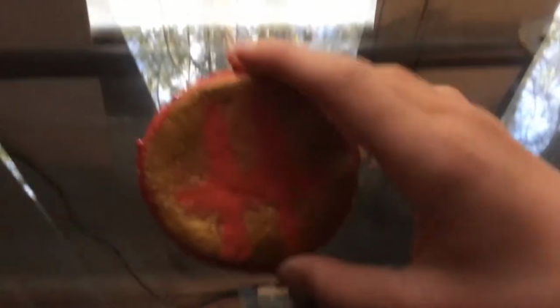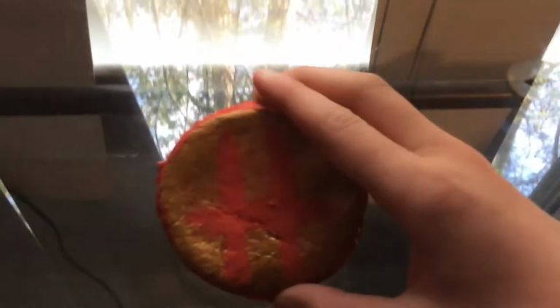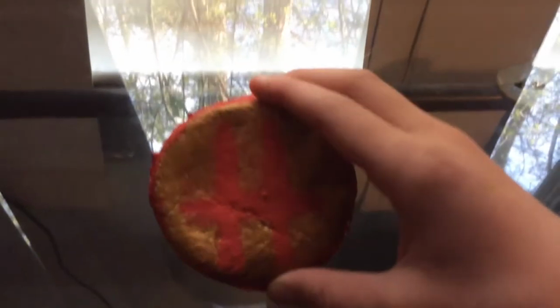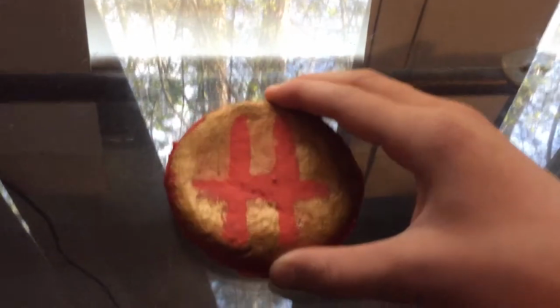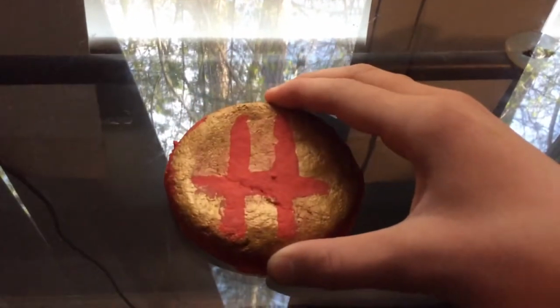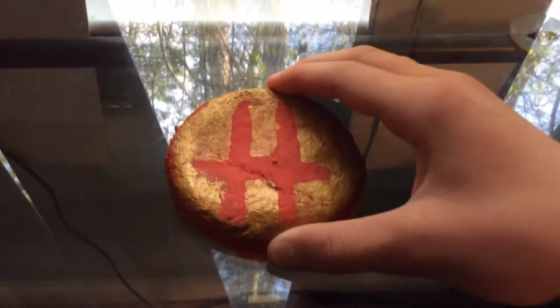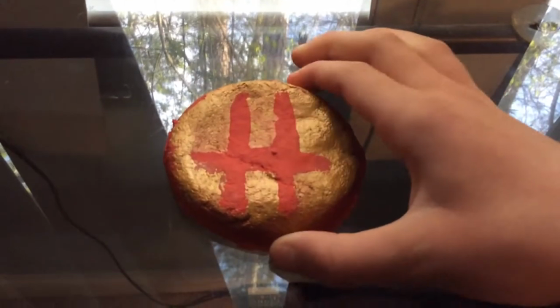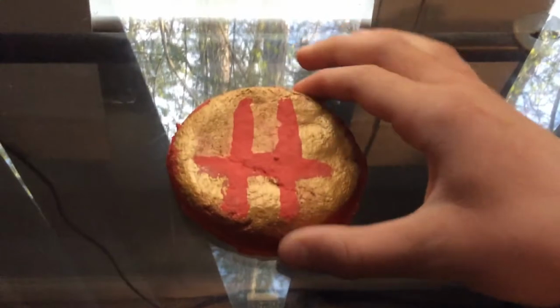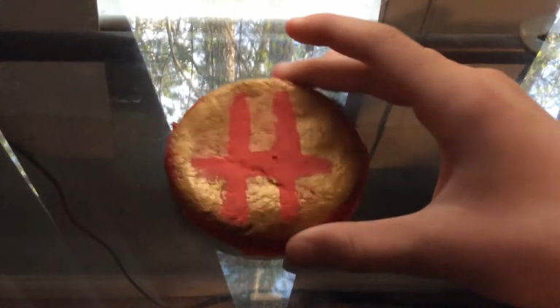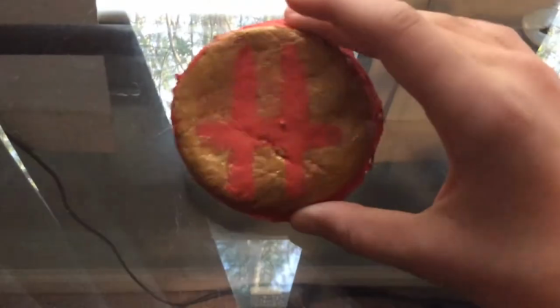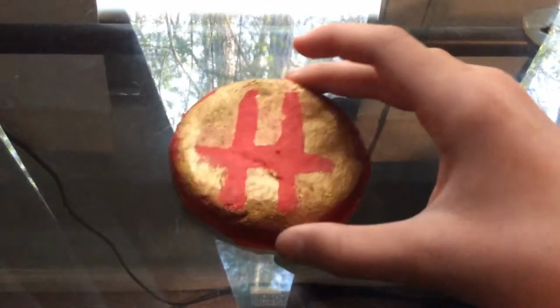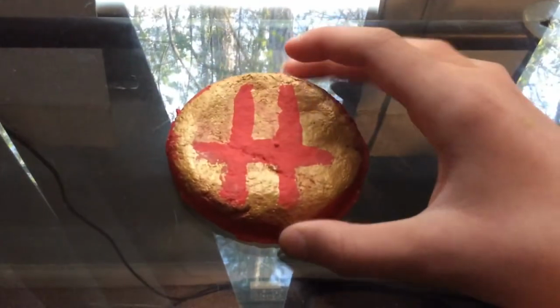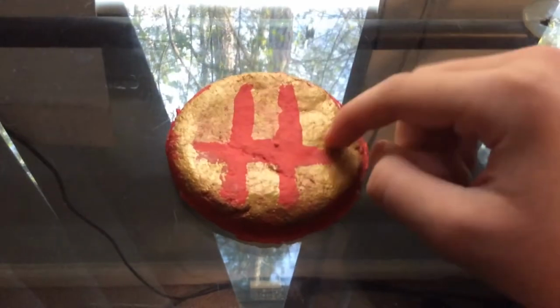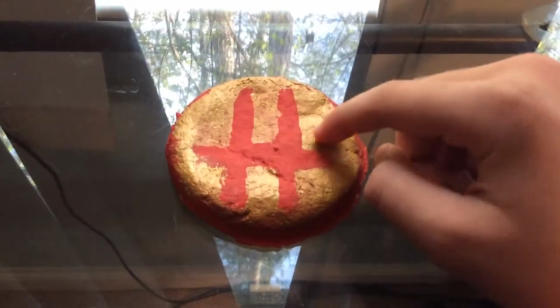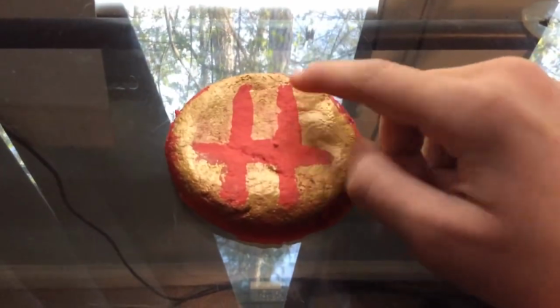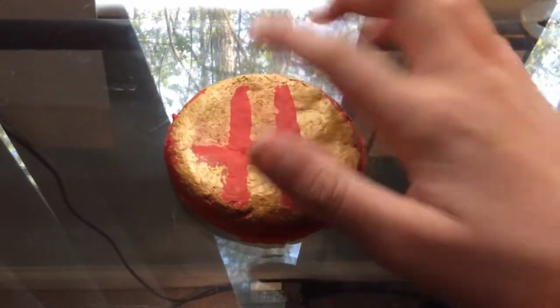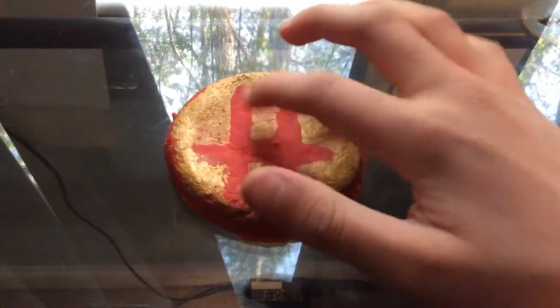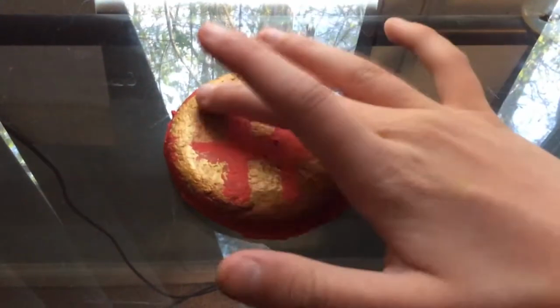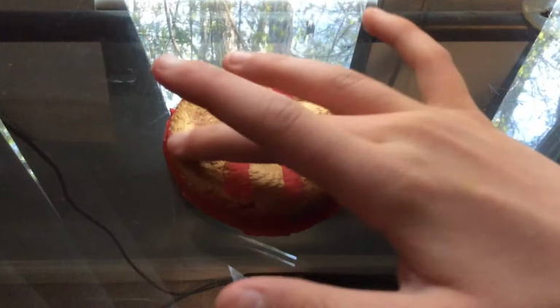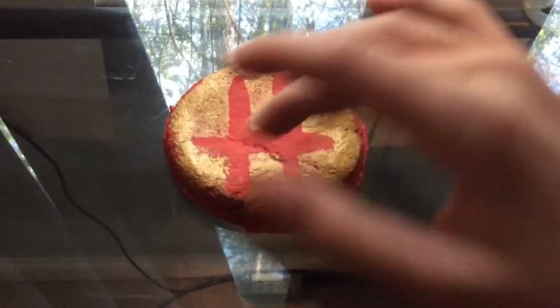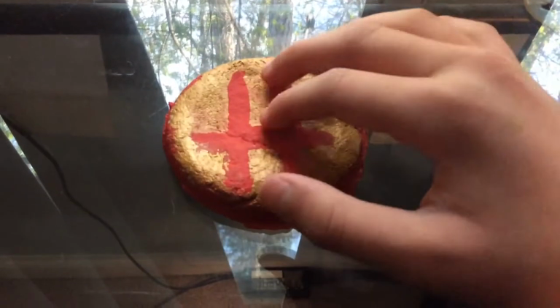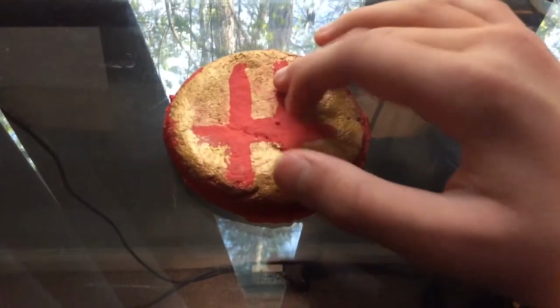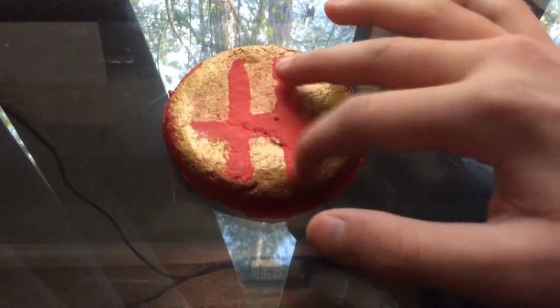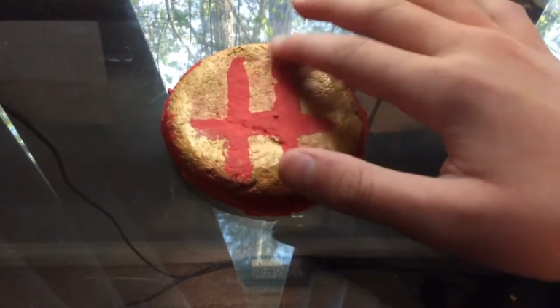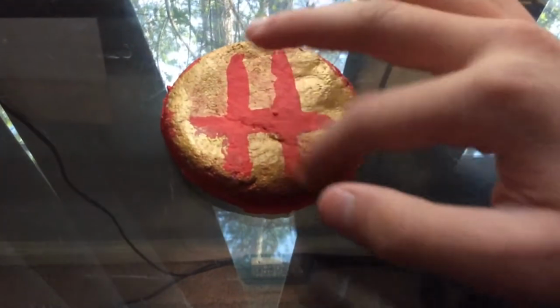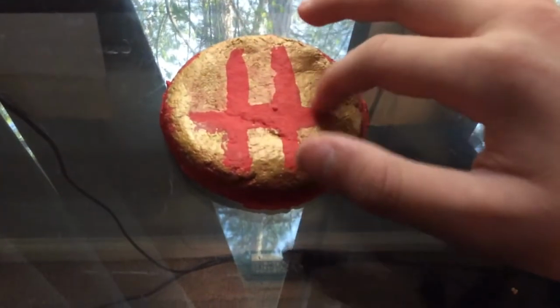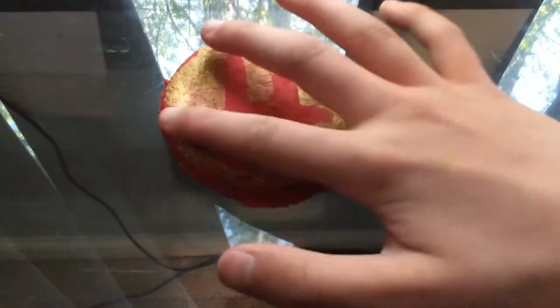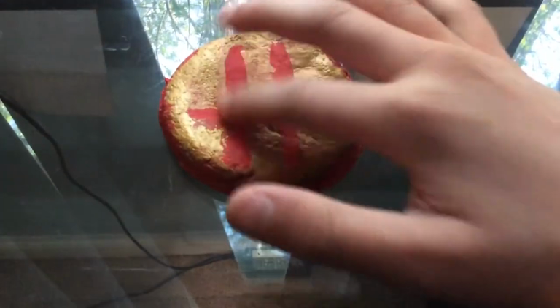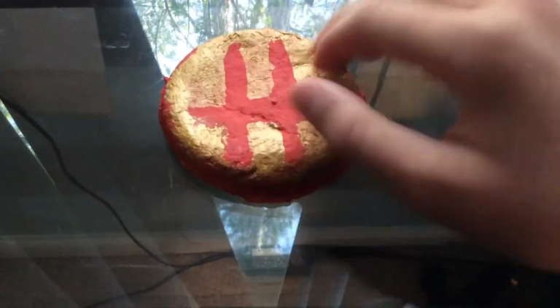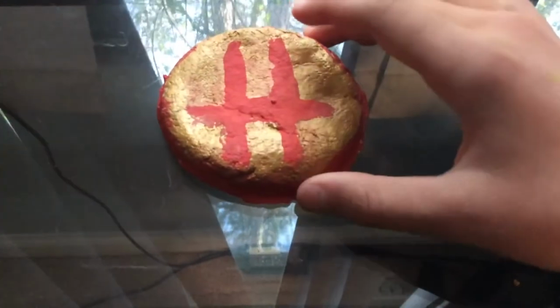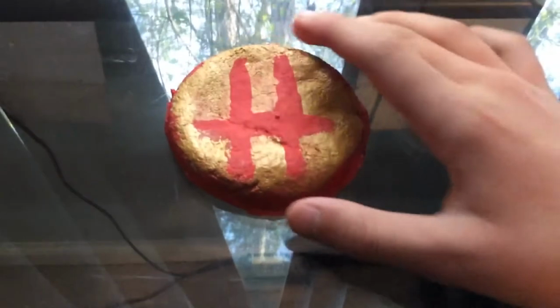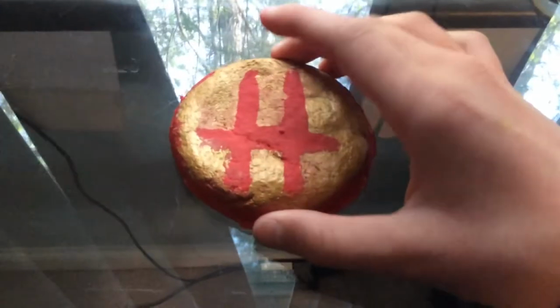It wasn't too hard to do — make the salt dough, then I had some metallic paint. I painted it gold, and then I just had some regular red paint and just did the Hogwarts H.